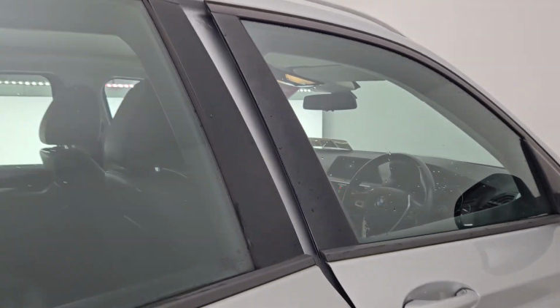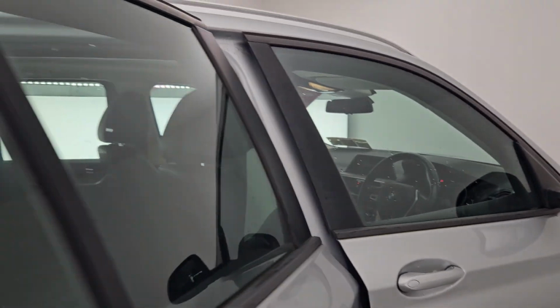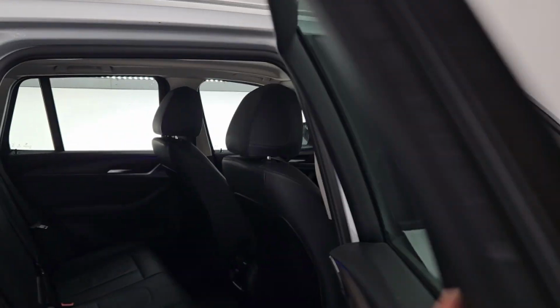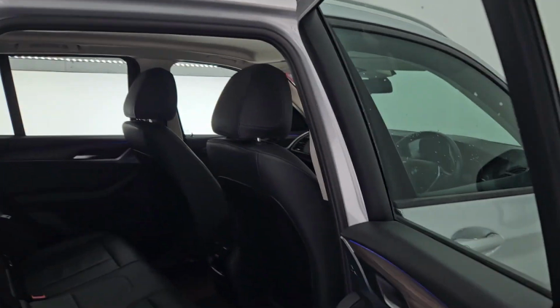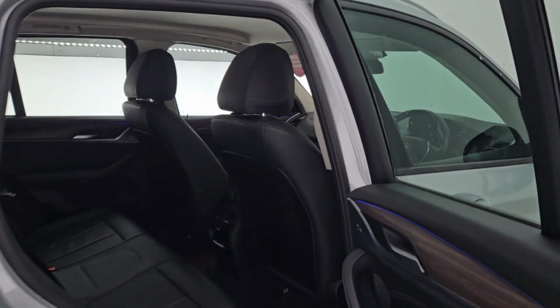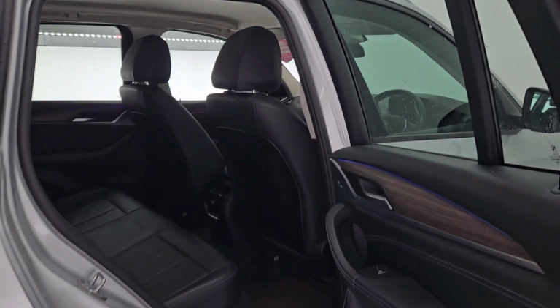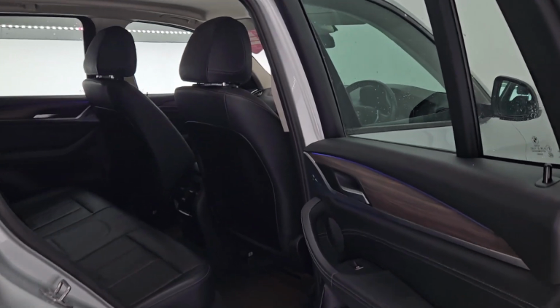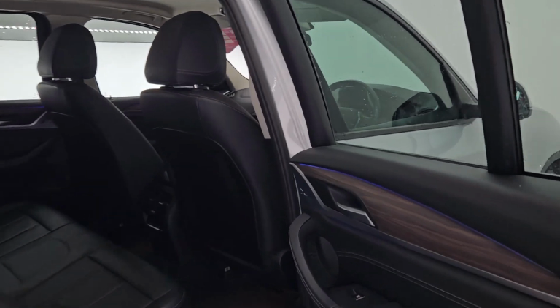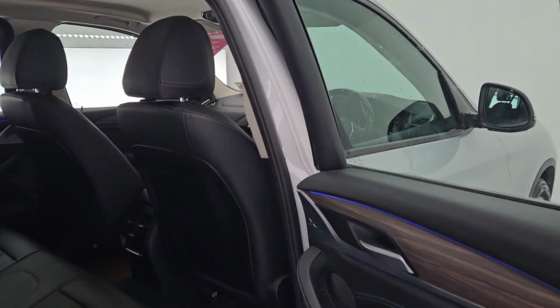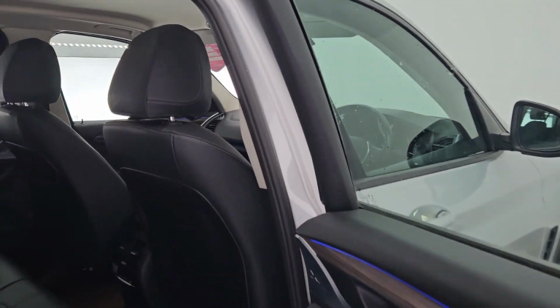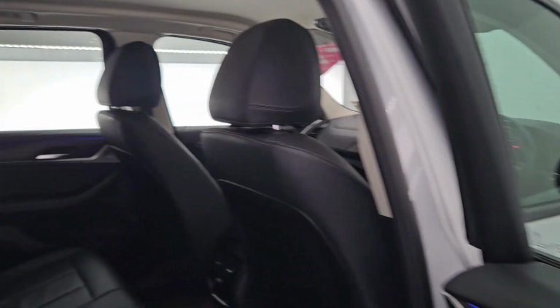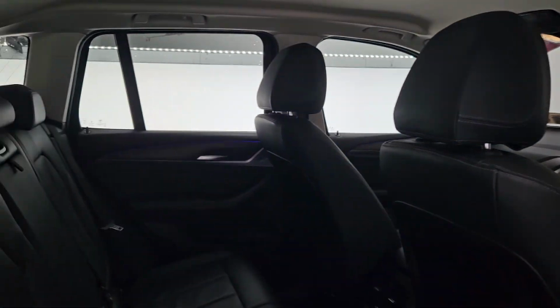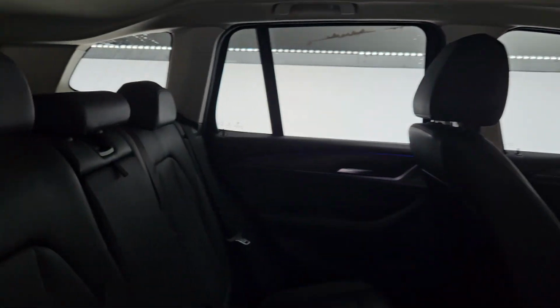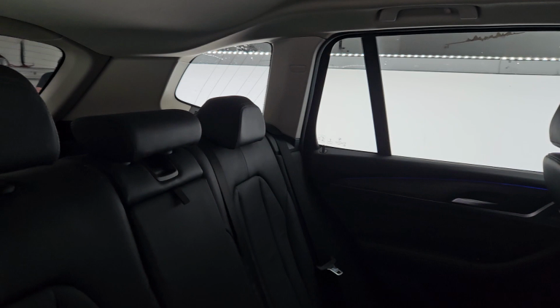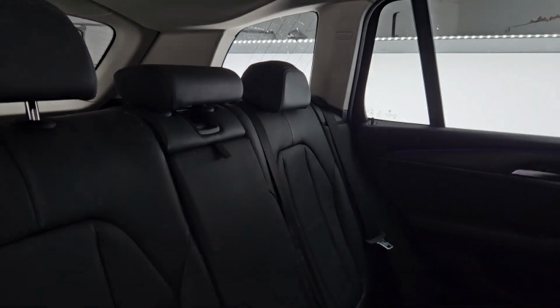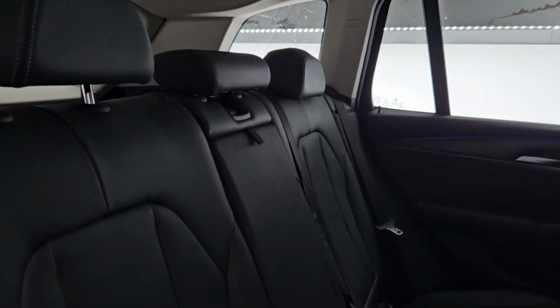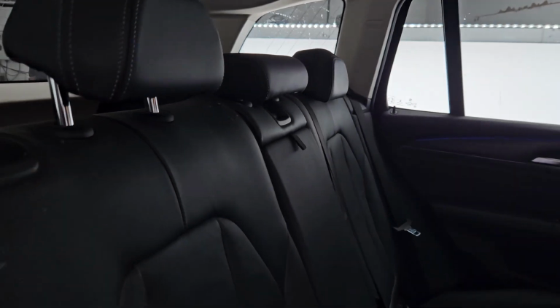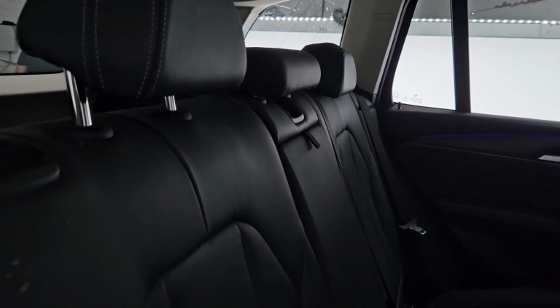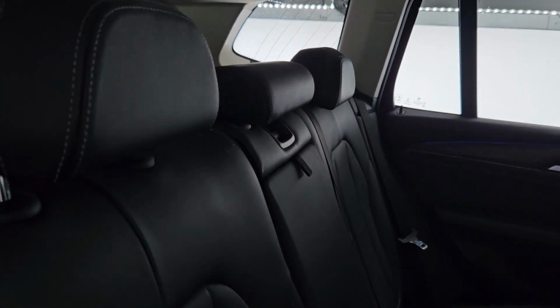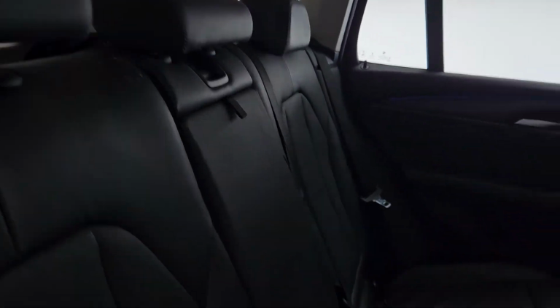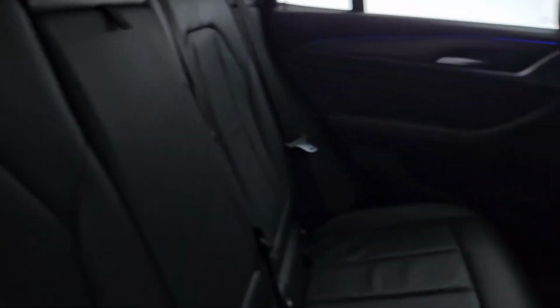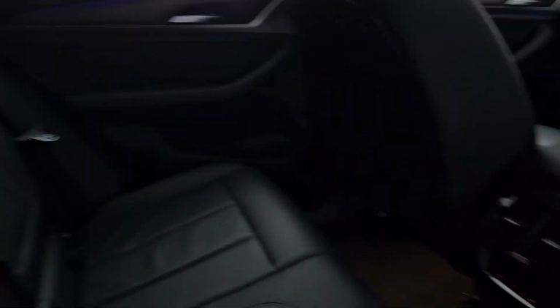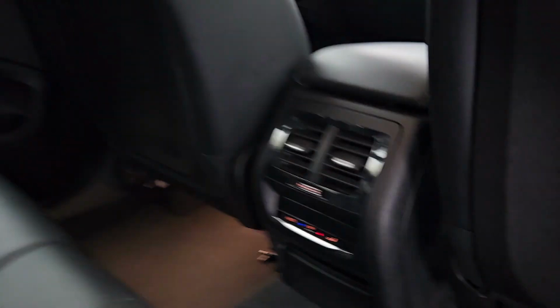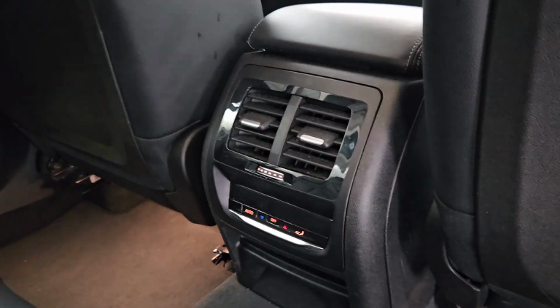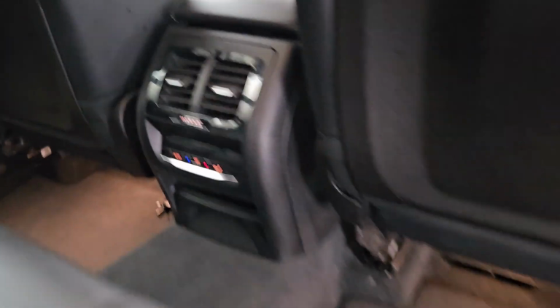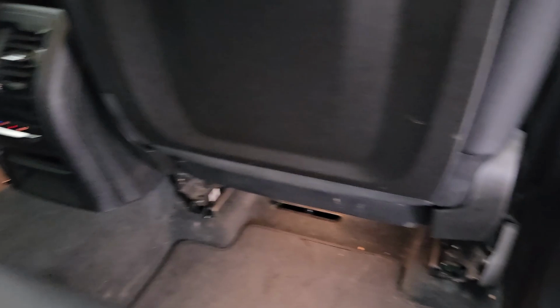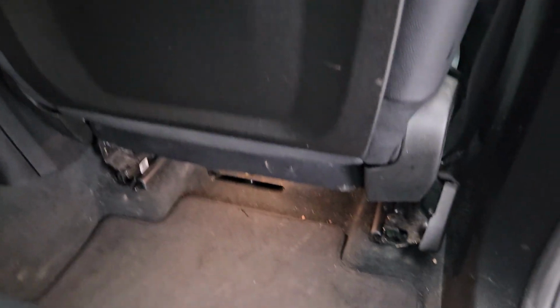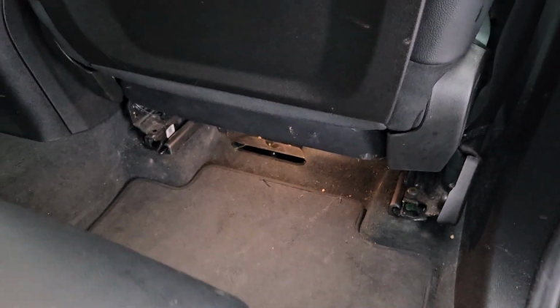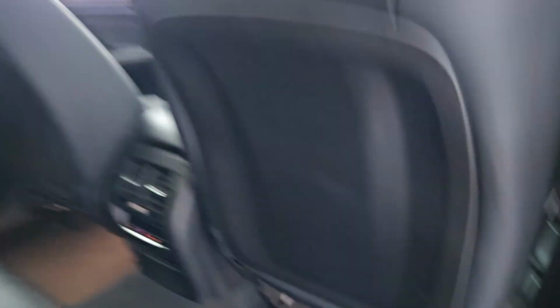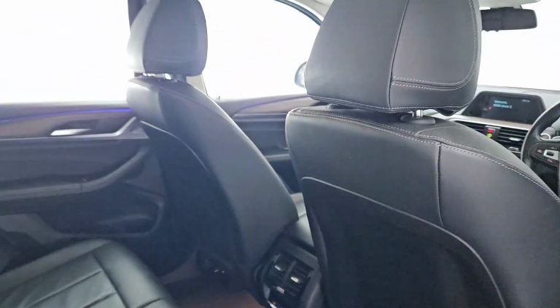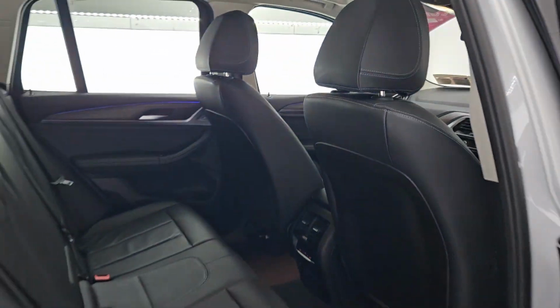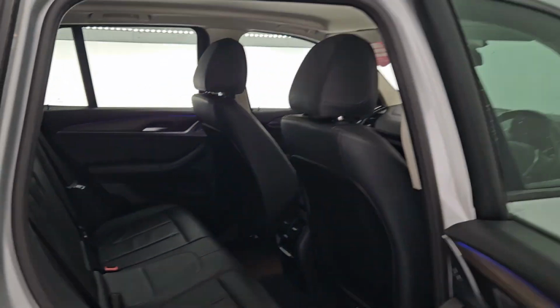Coming around to the back, which is the second cabin of the car. Again you have your lovely interior lighting all around, full black leather seats. You have an armrest with cup holders in the center here along with your climate controls. You also have LED lights underneath the ceiling here.